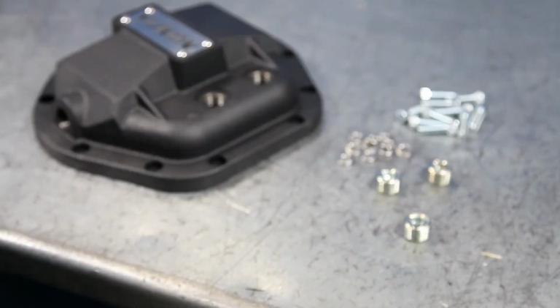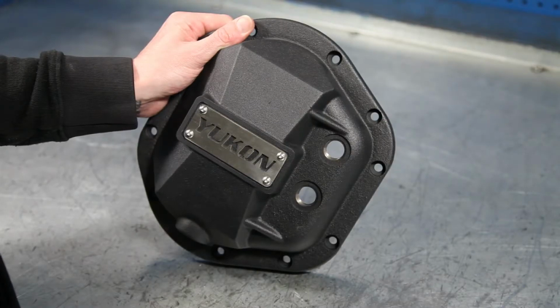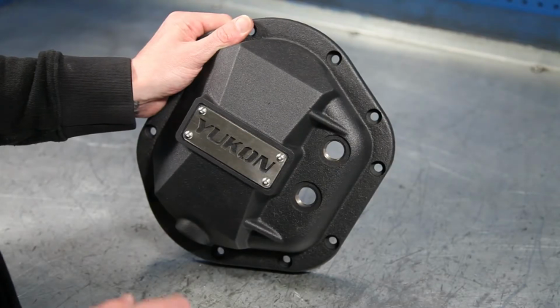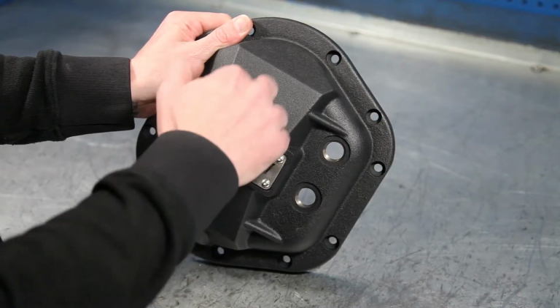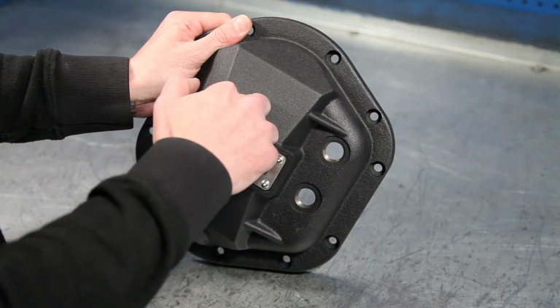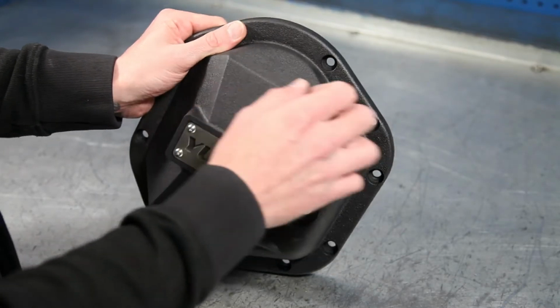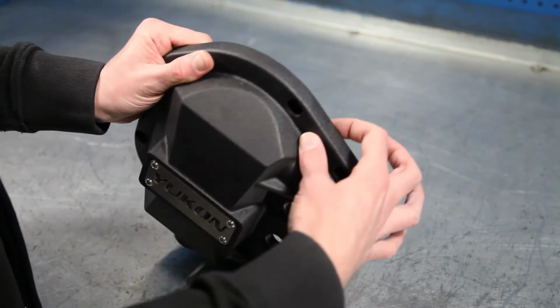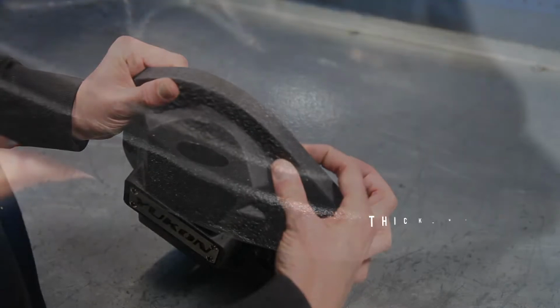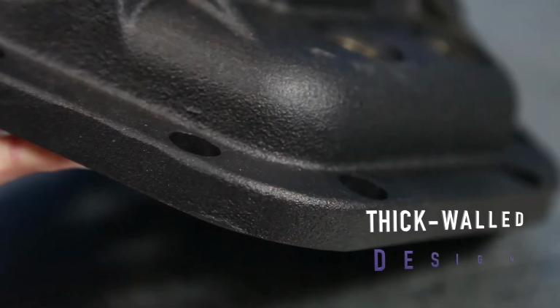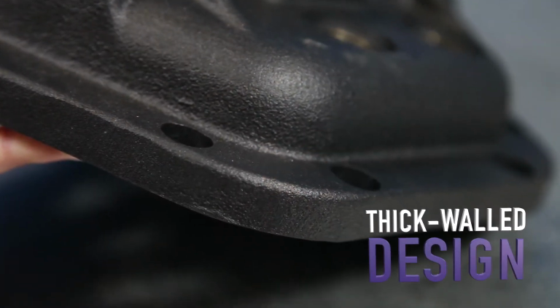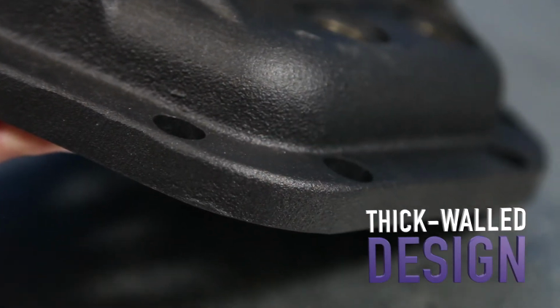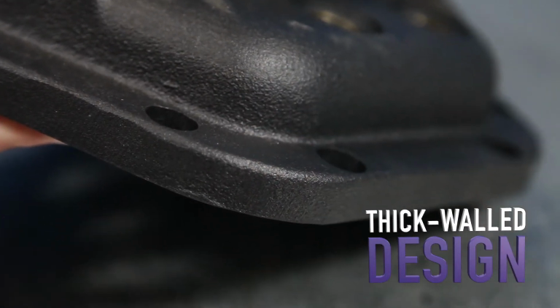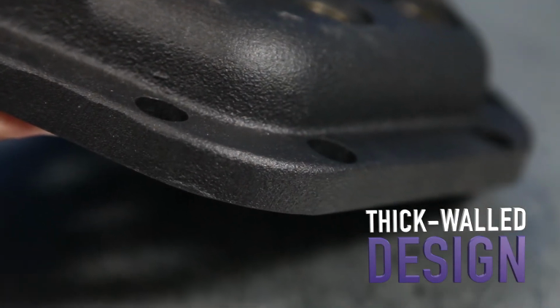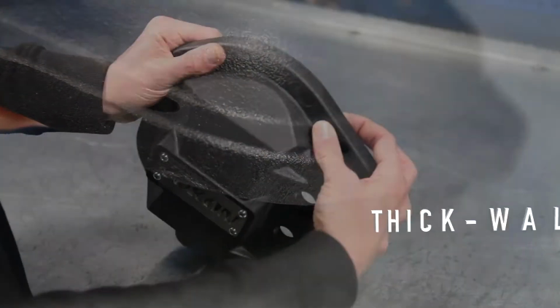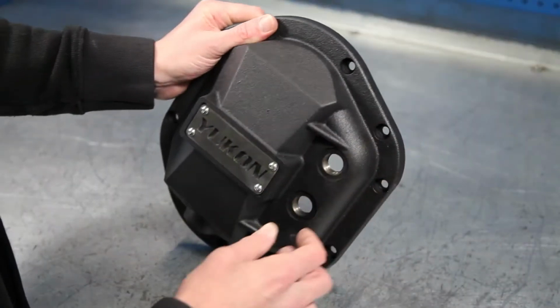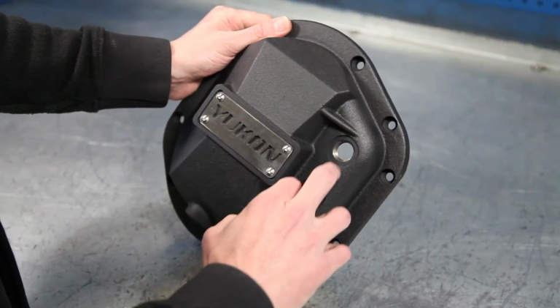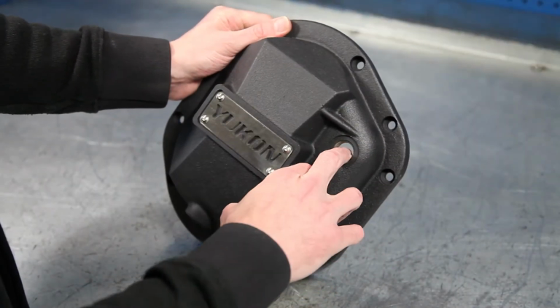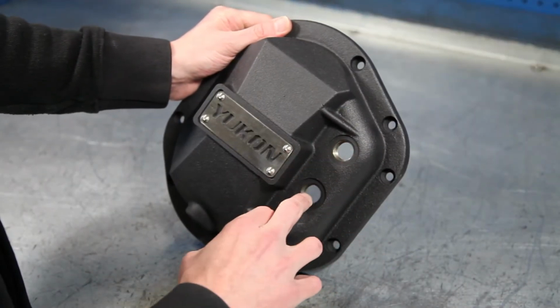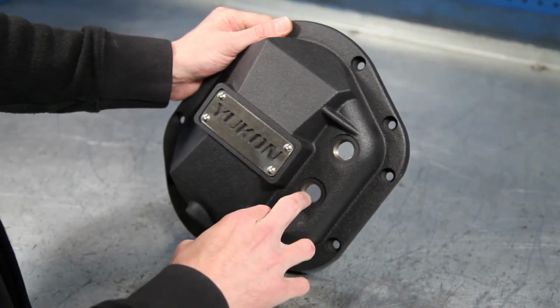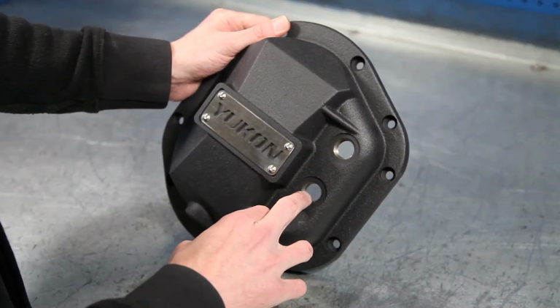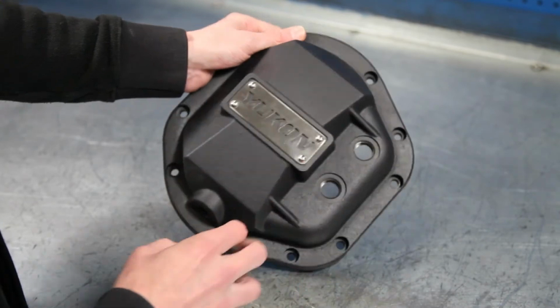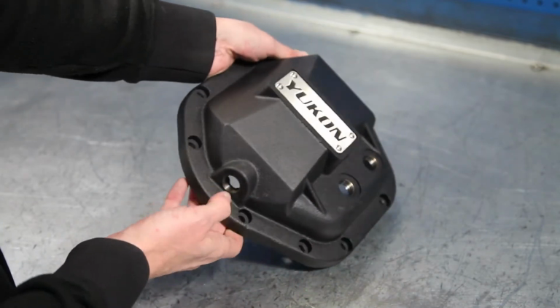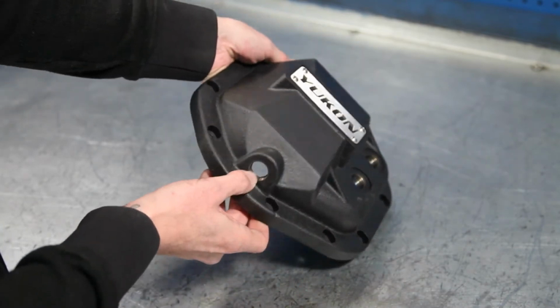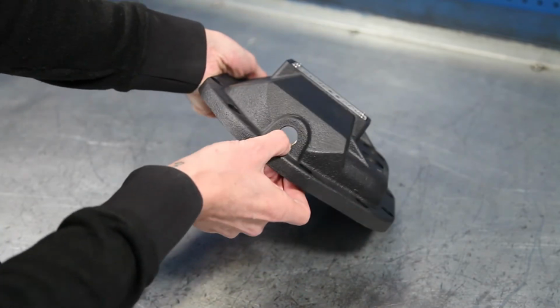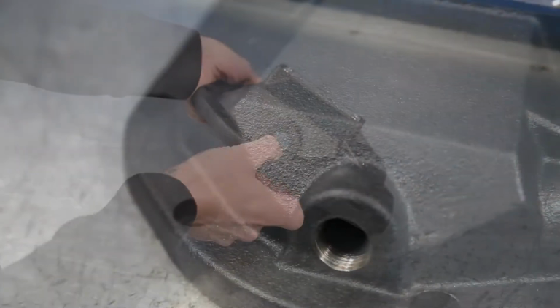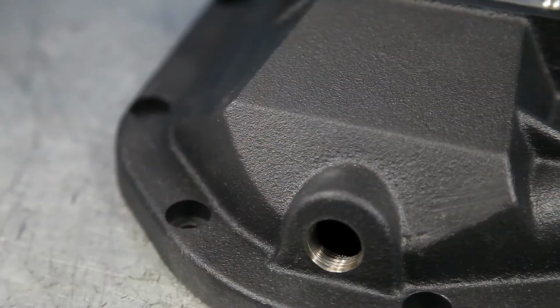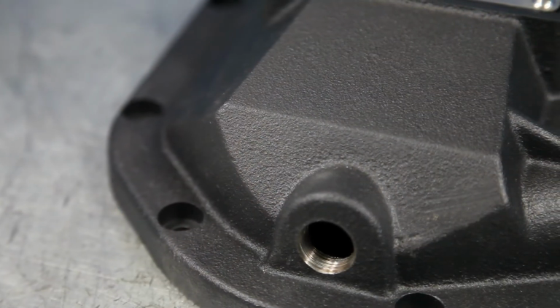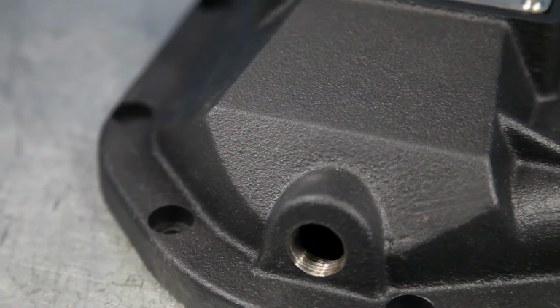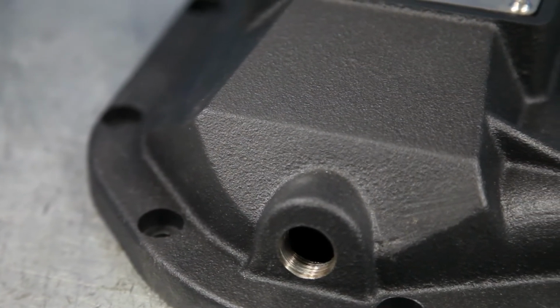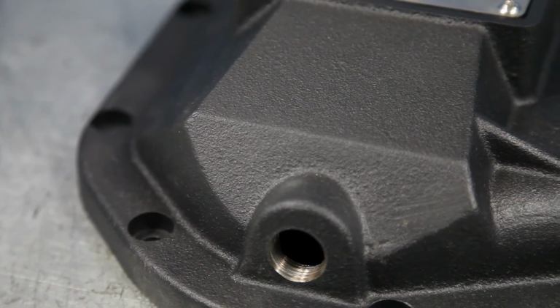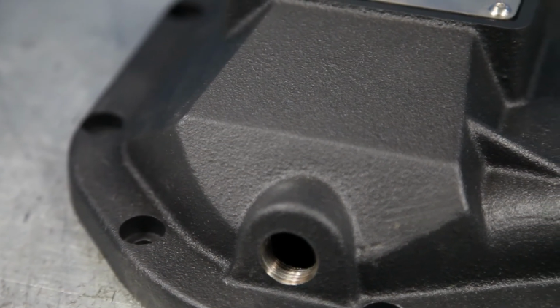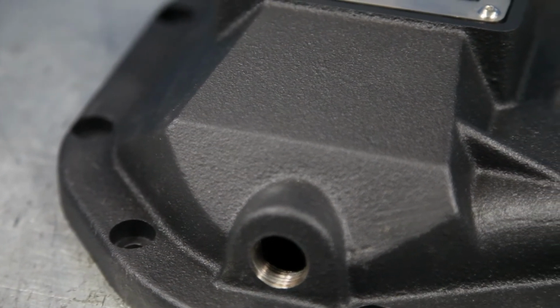The Hardcore Diff Cover is made from nodular iron and has a thick wall design for impact resistance against obstacles. It features both a high and a low fill plug and drain plug. The coating on it keeps it looking great after years of abuse.